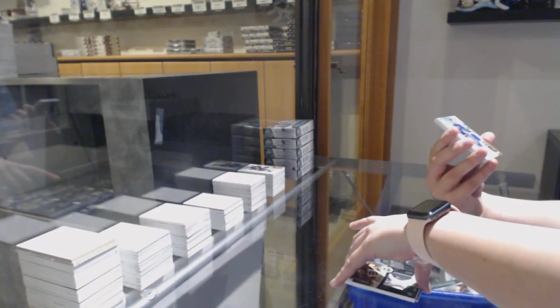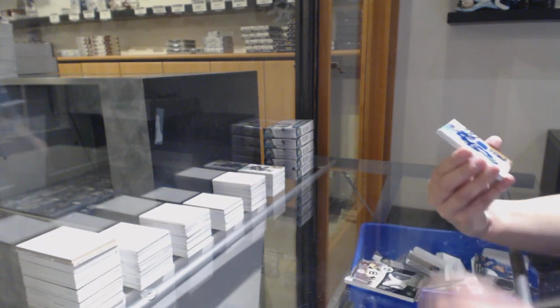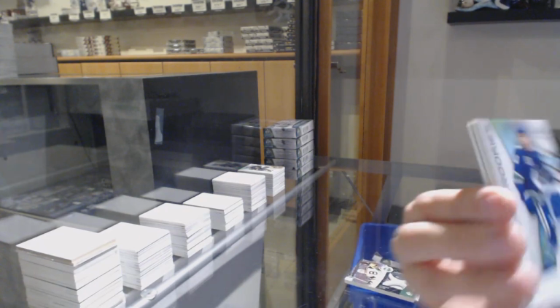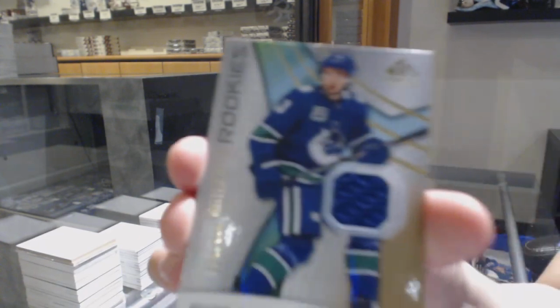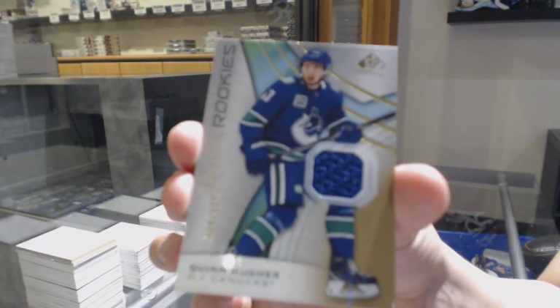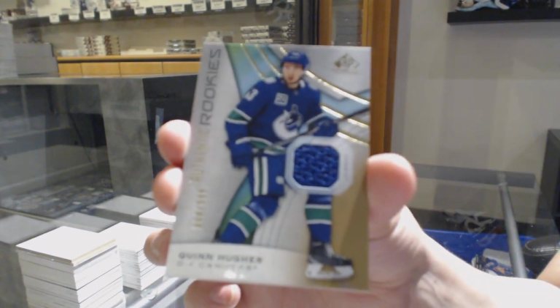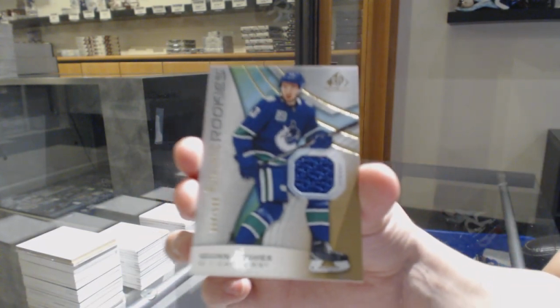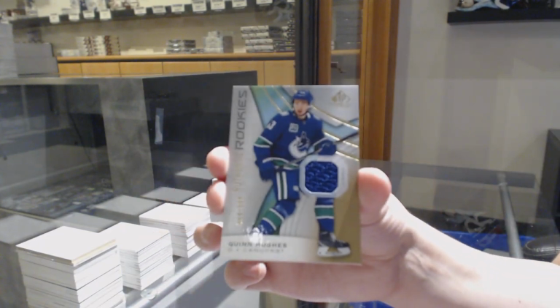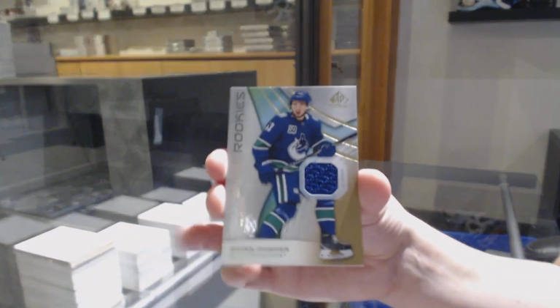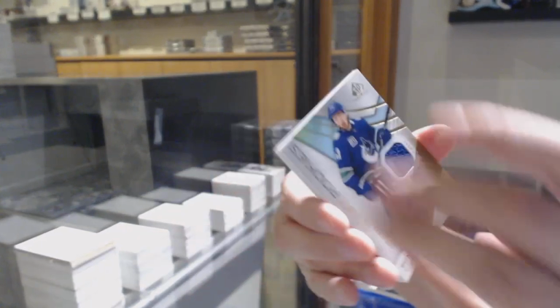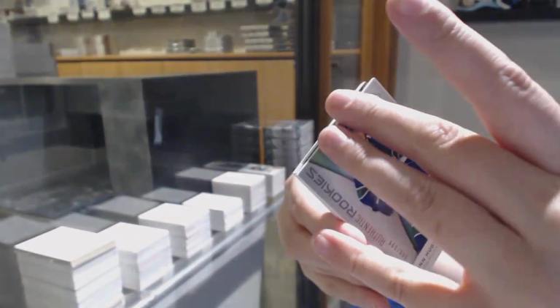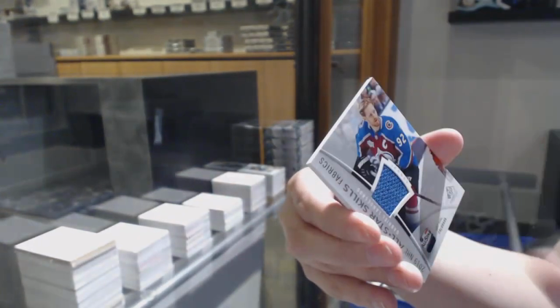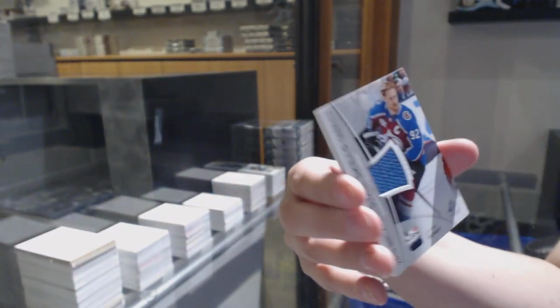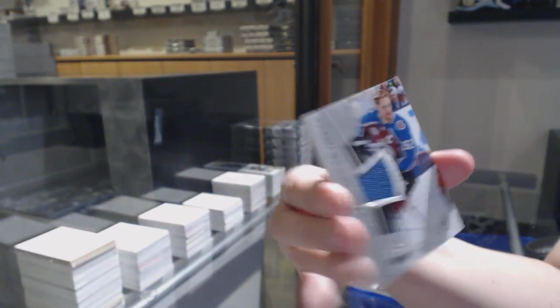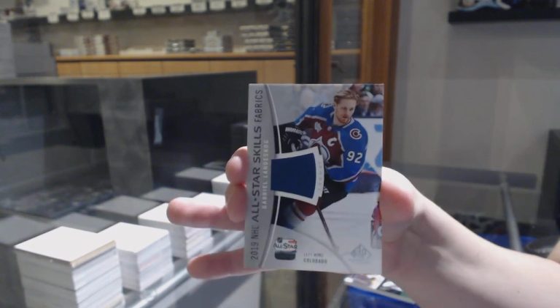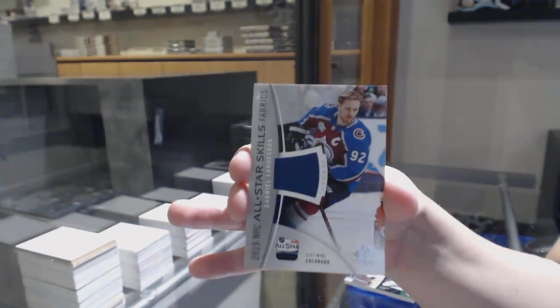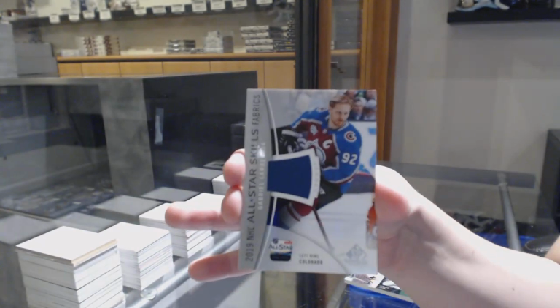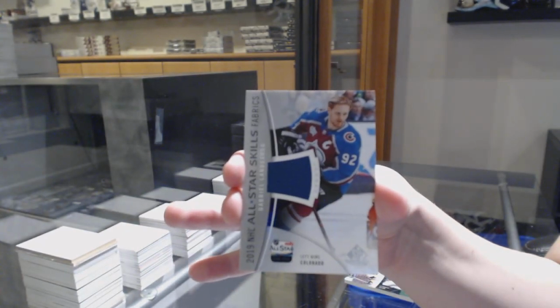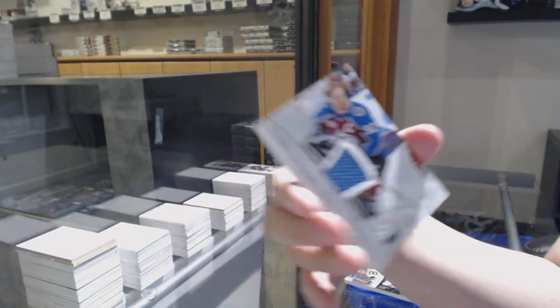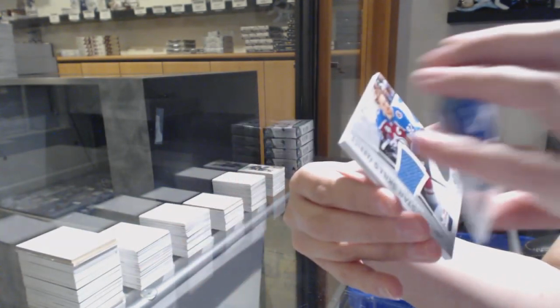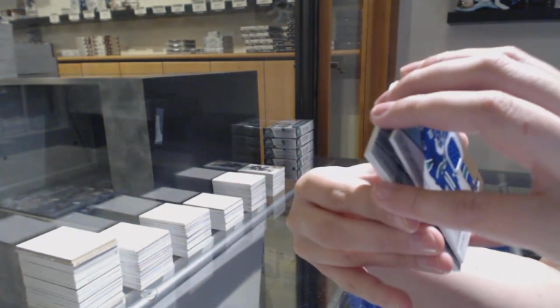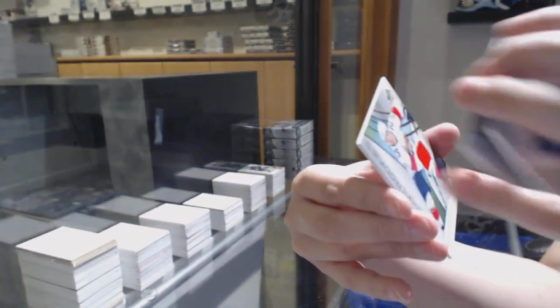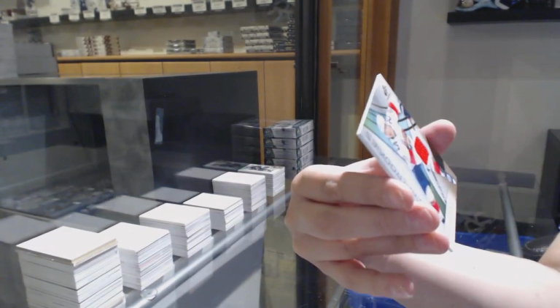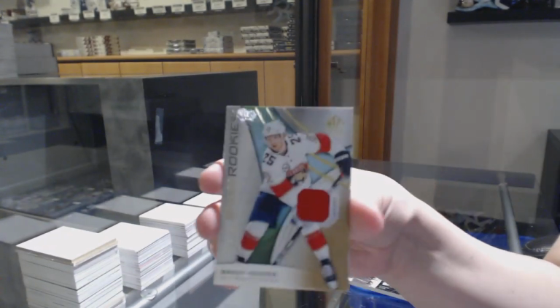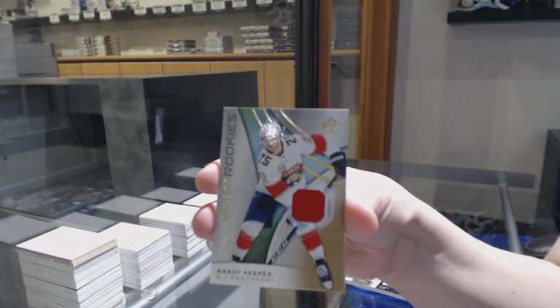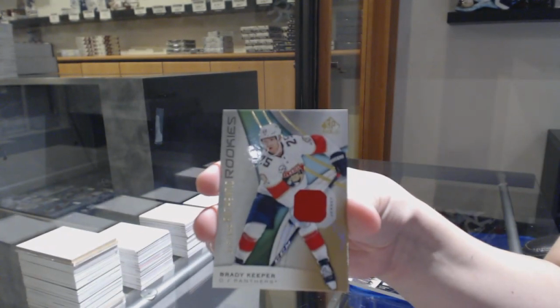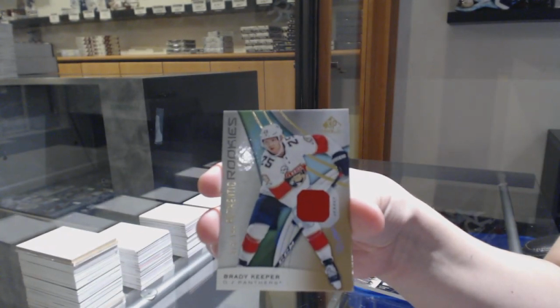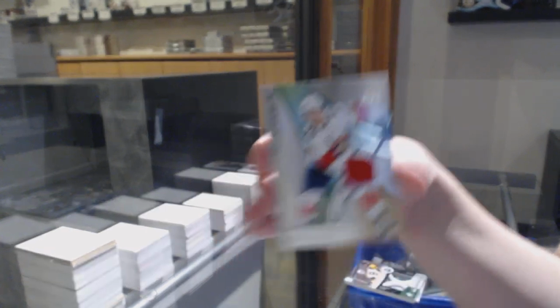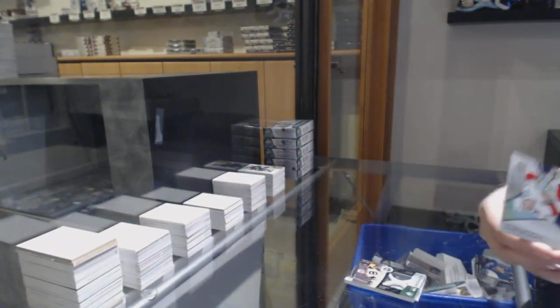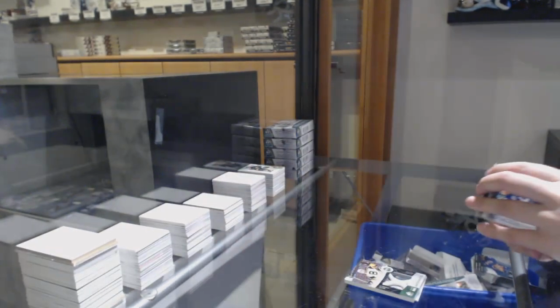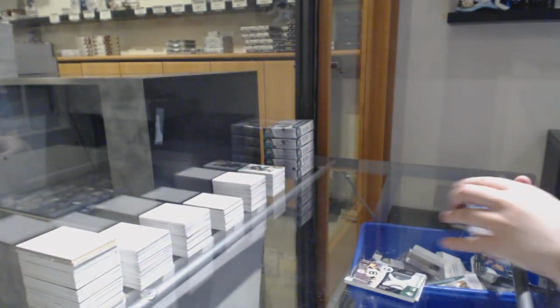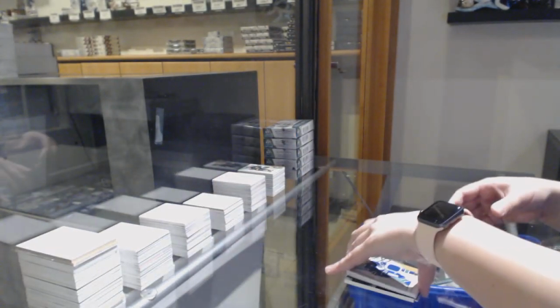Authentic rookie jersey number to 599 for Vancouver, Quinn Hughes. All-star jersey of Landeskog for the Colorado Avalanche. And rookie jersey number to 599 Brady Keeper for the Florida Panthers.